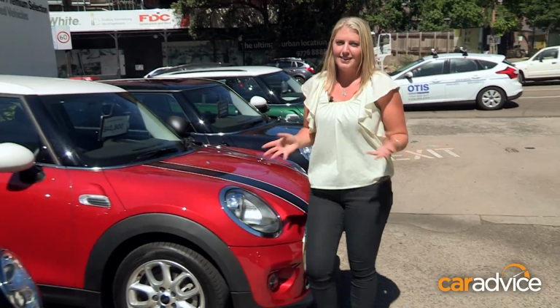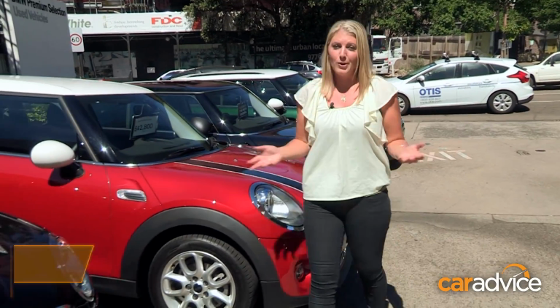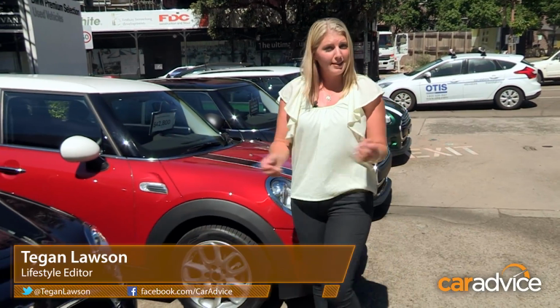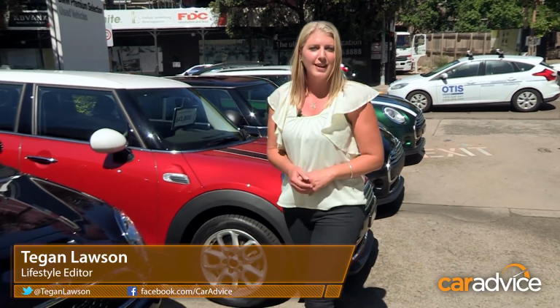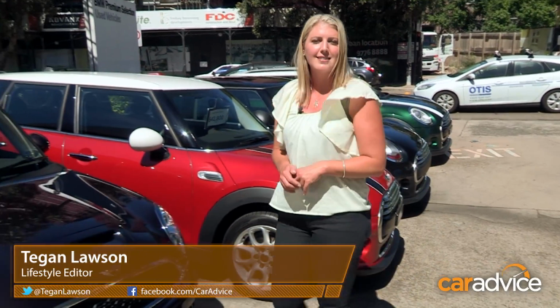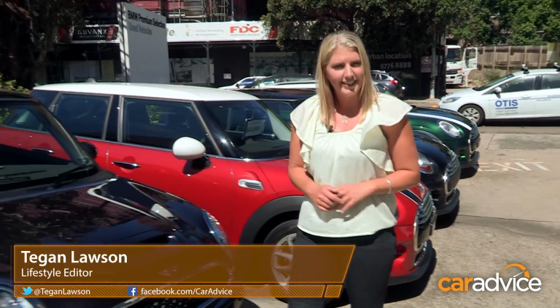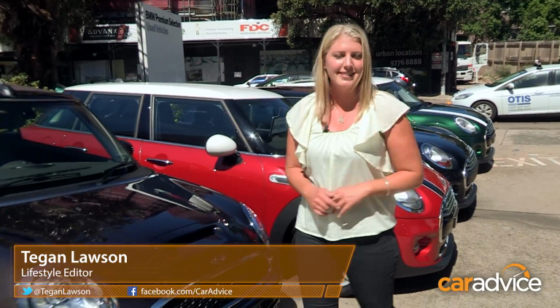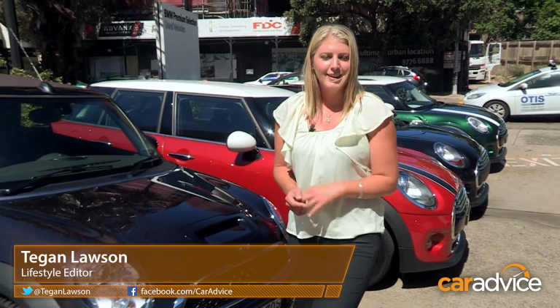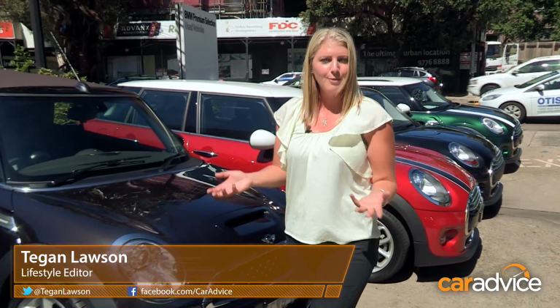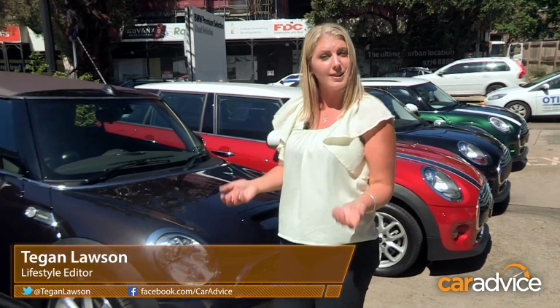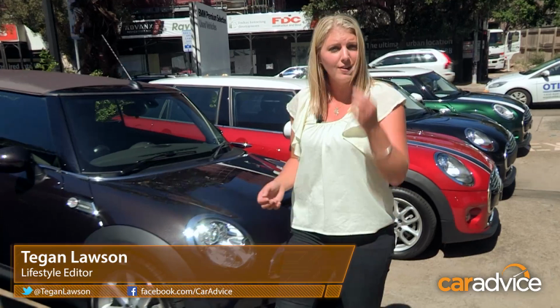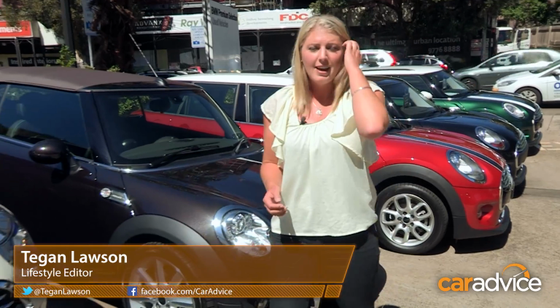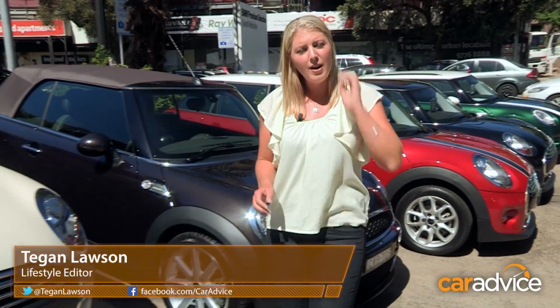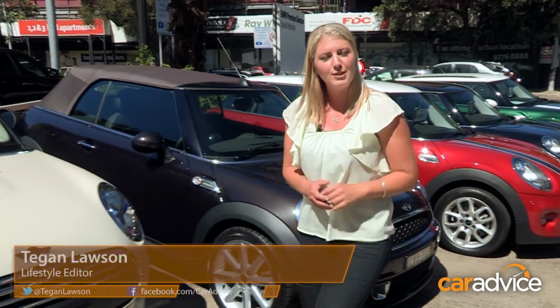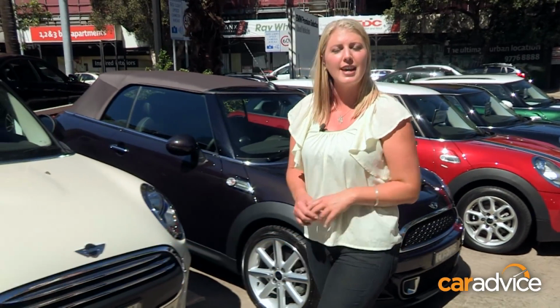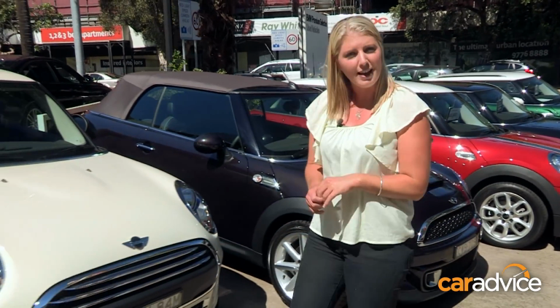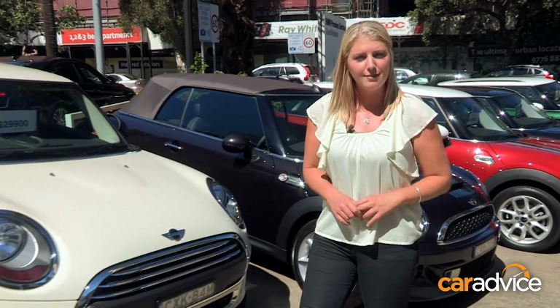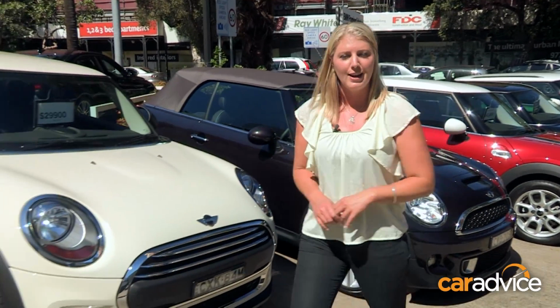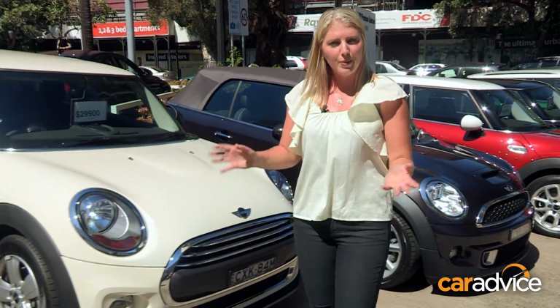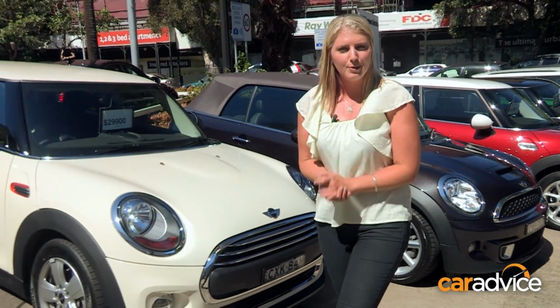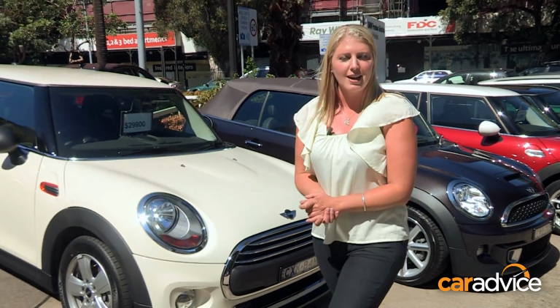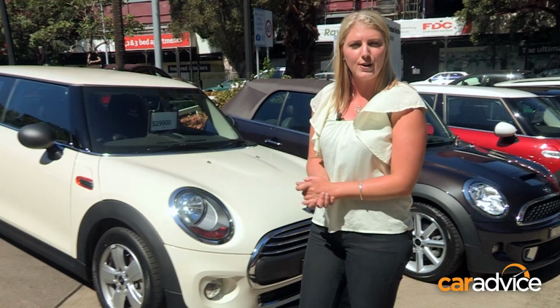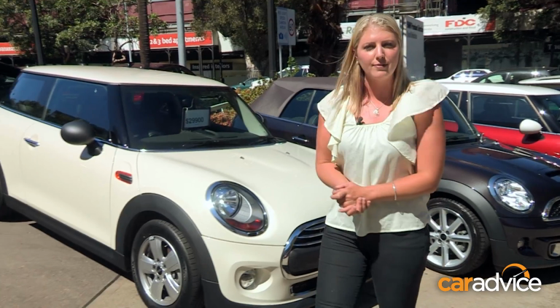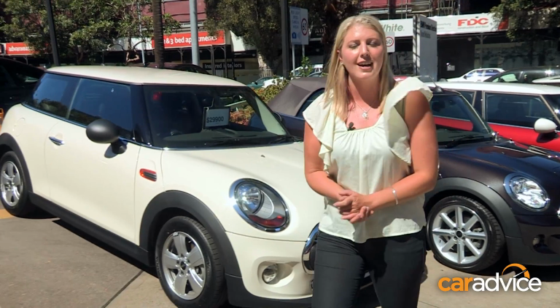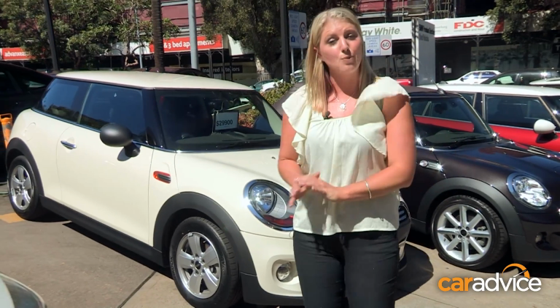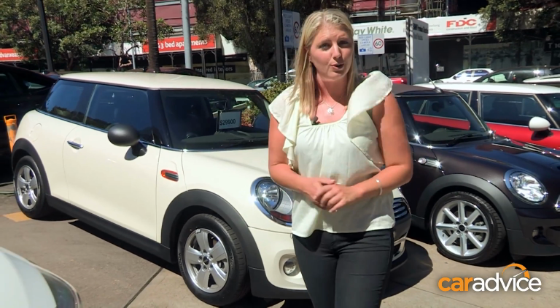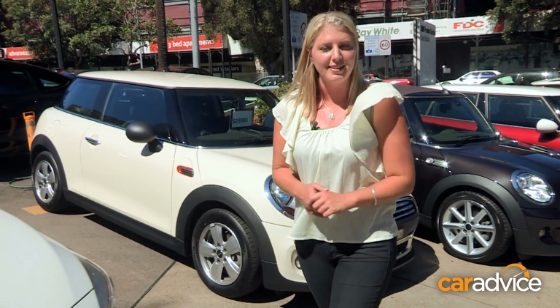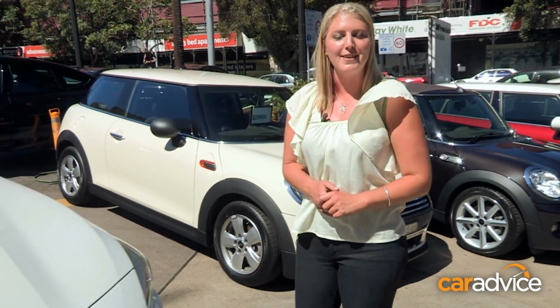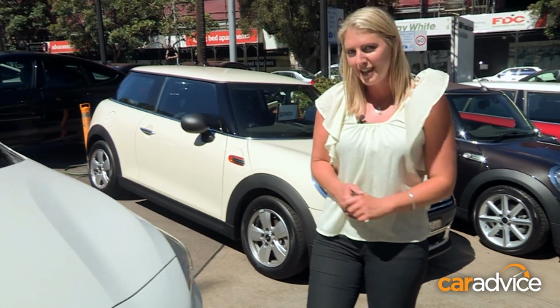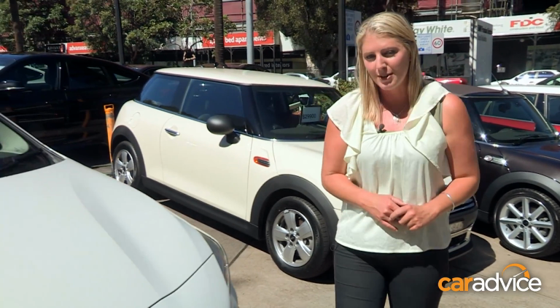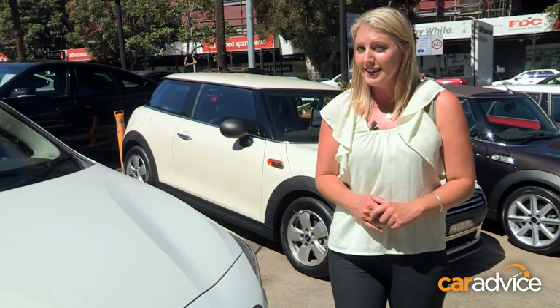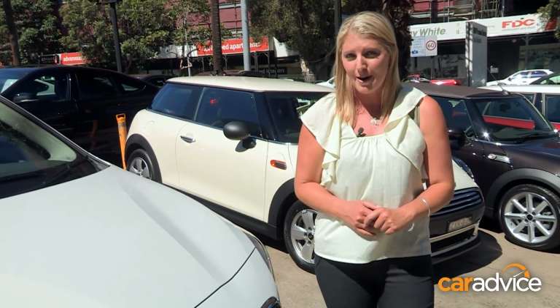Love them or hate them, run-flat tyres are here to stay. So what are the pros and the cons? And what happens when you get a flat run-flat? Well, BMW are the largest fitter of run-flat tyres as original equipment, and they've agreed to help me with a little experiment.